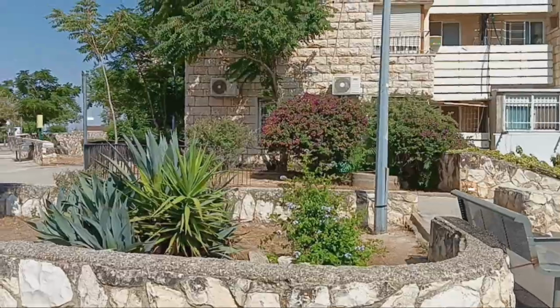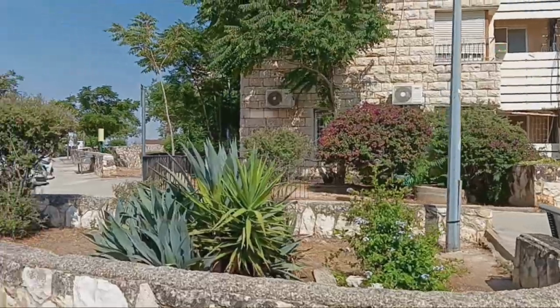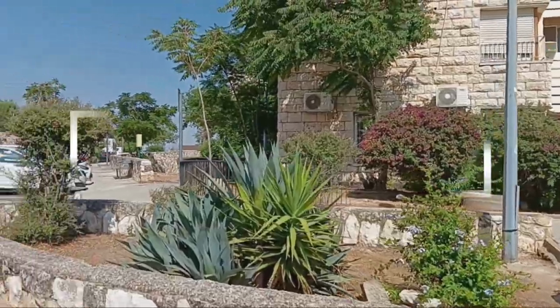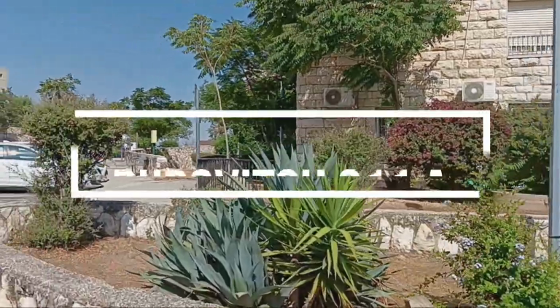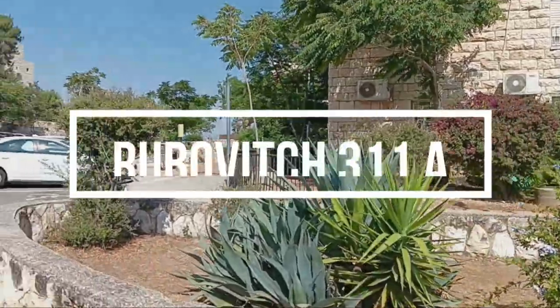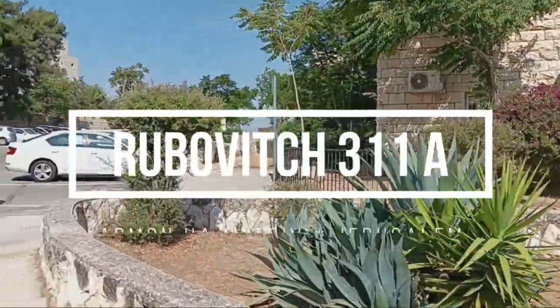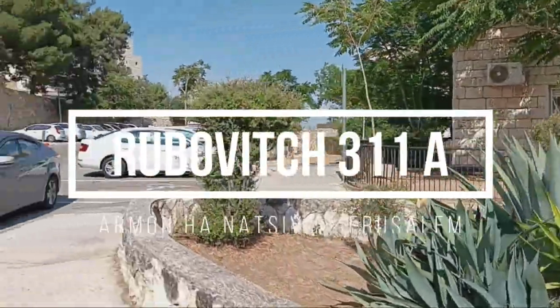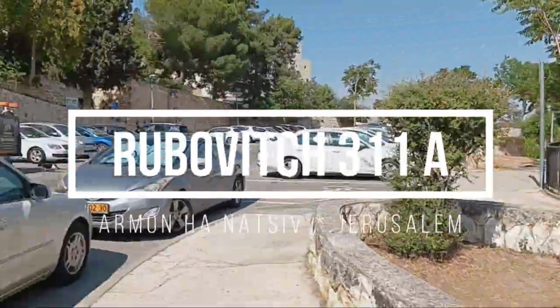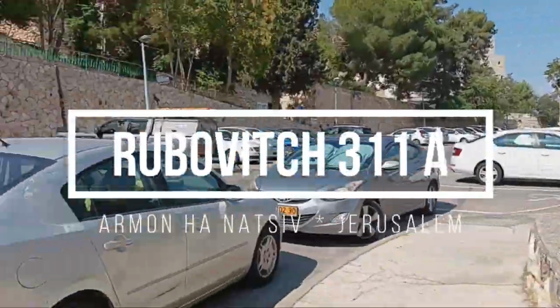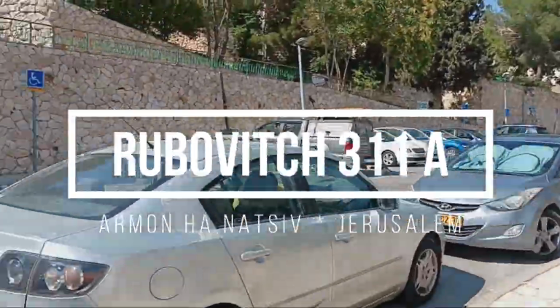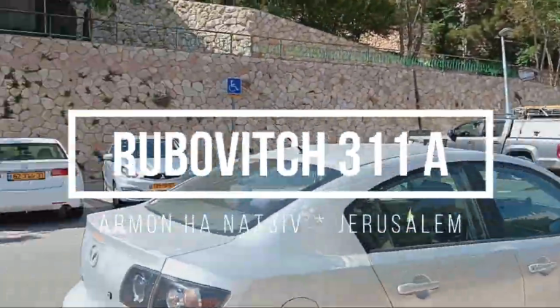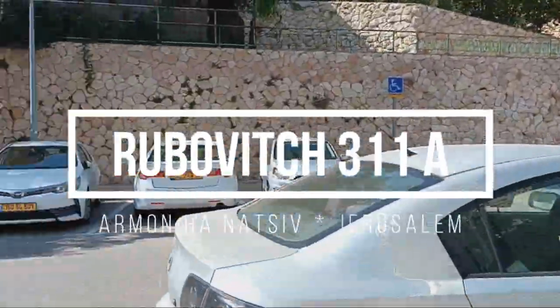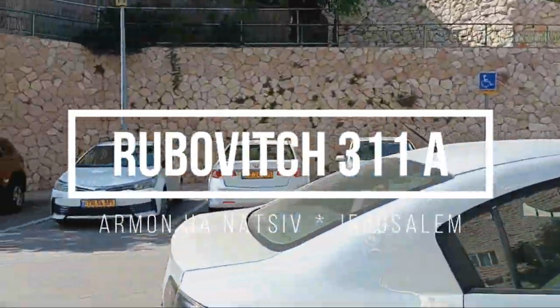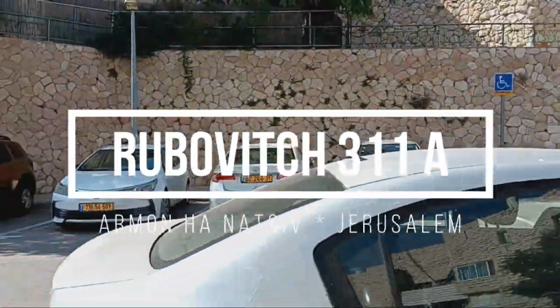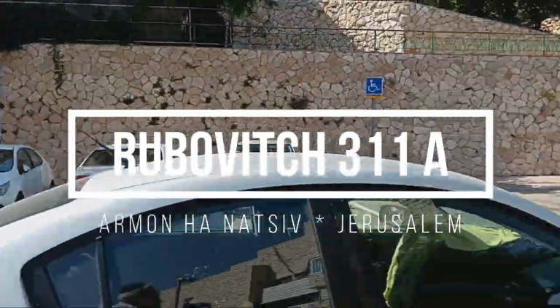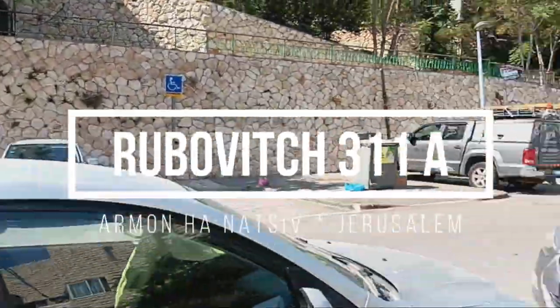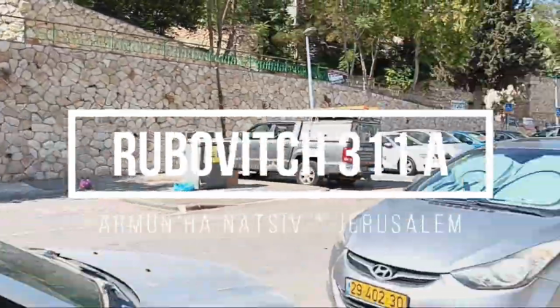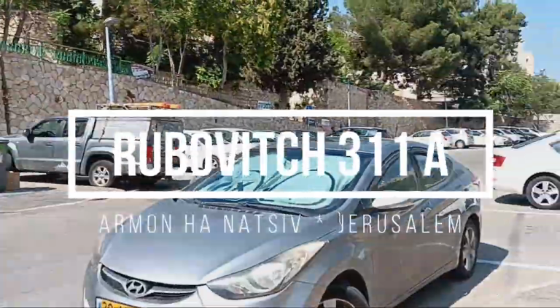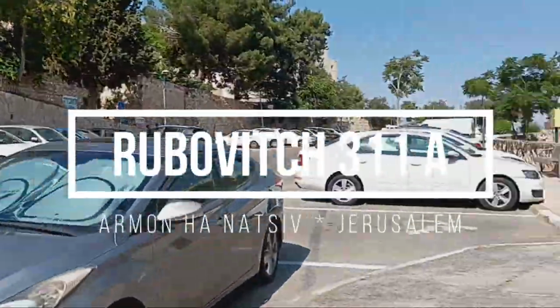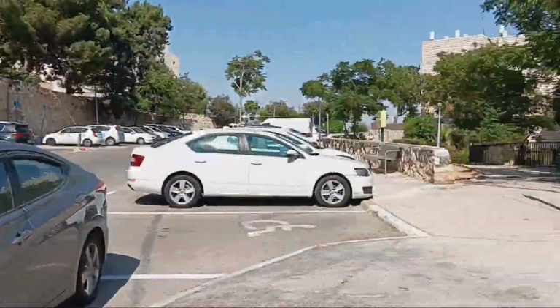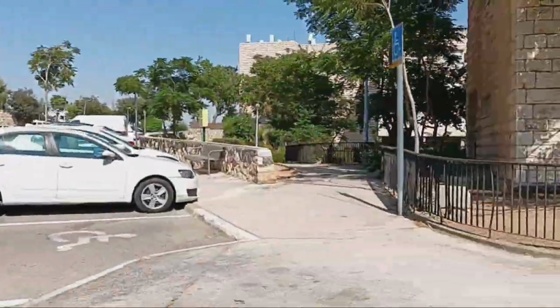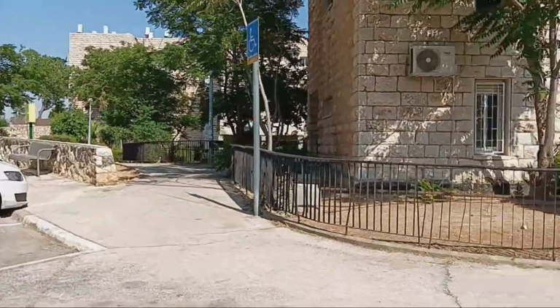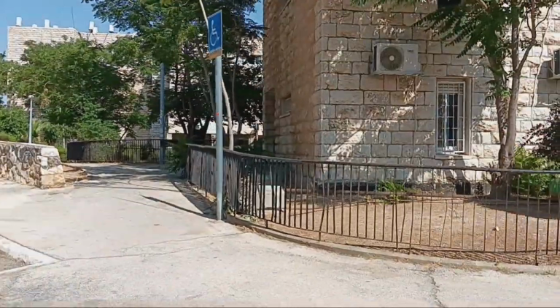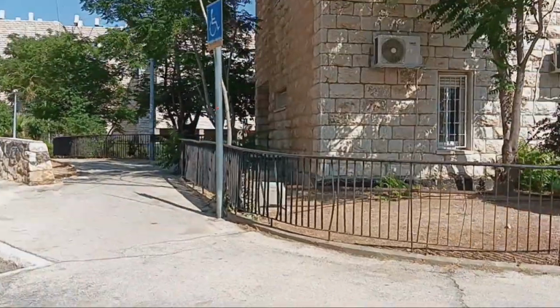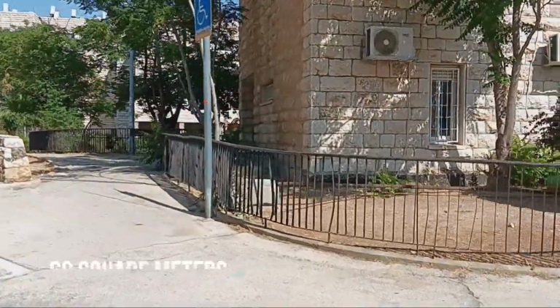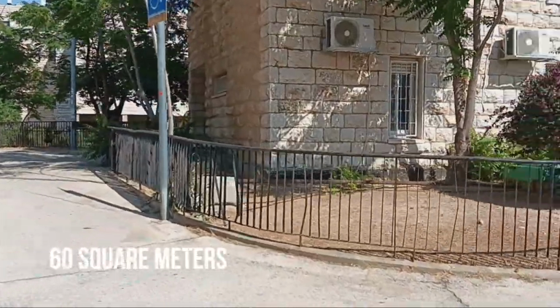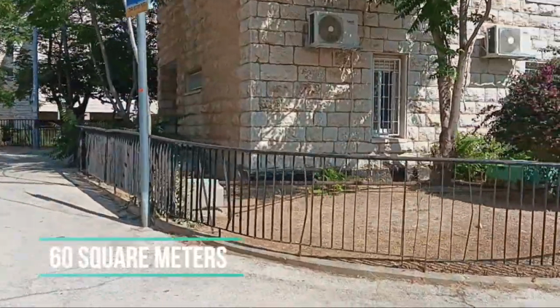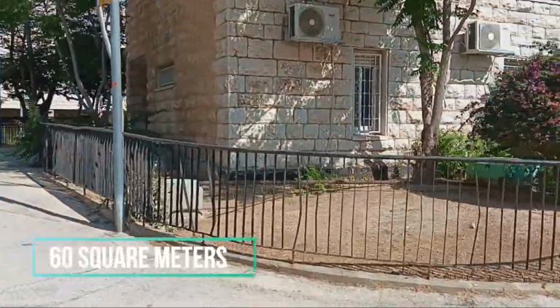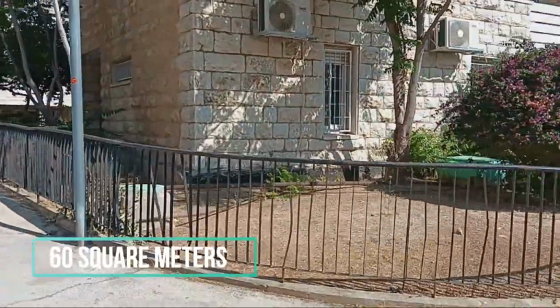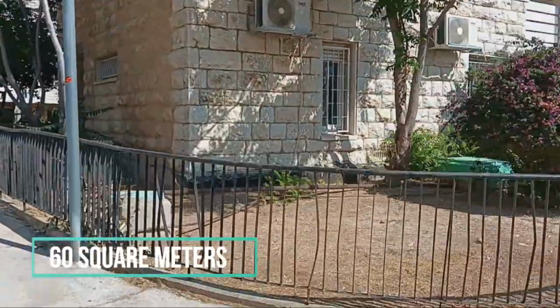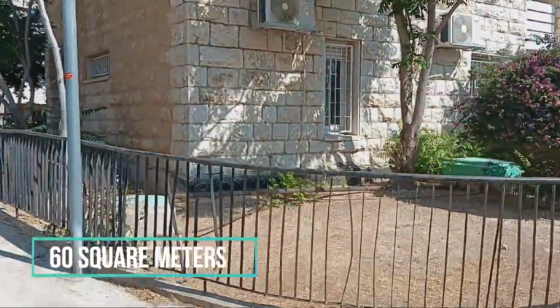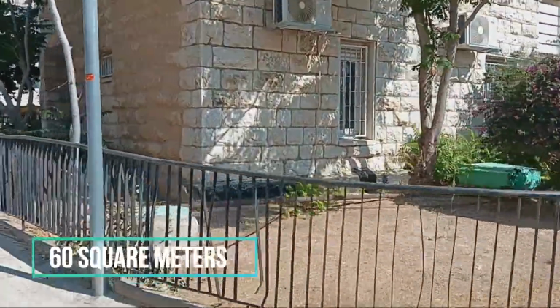Lovely apartment at Rubovitch Street, in Armona Natsif, Jerusalem, for sale. Located on the entrance floor with no stairs at all.